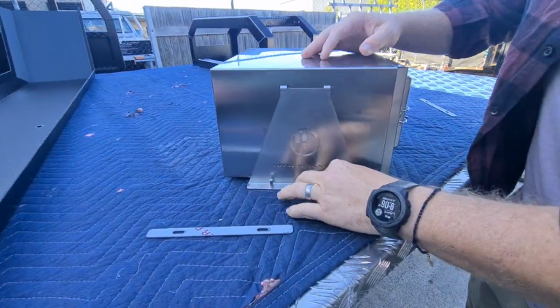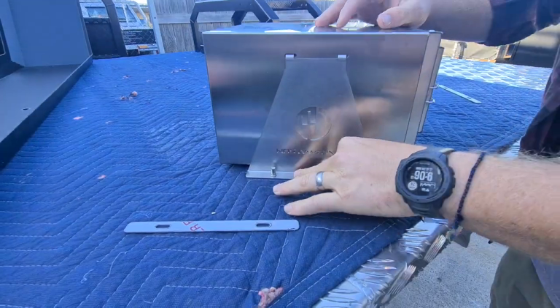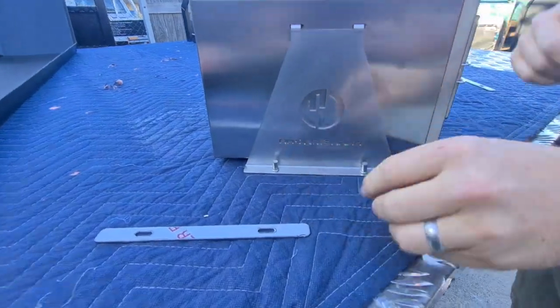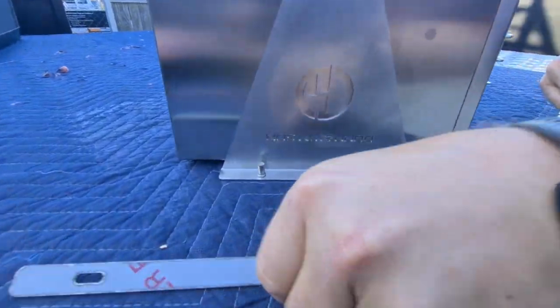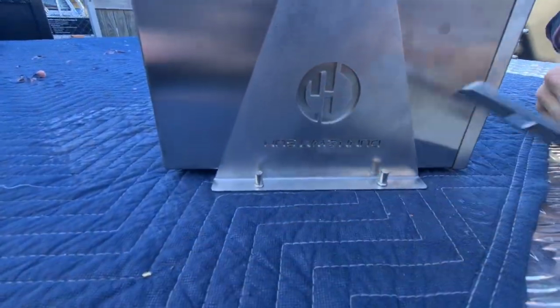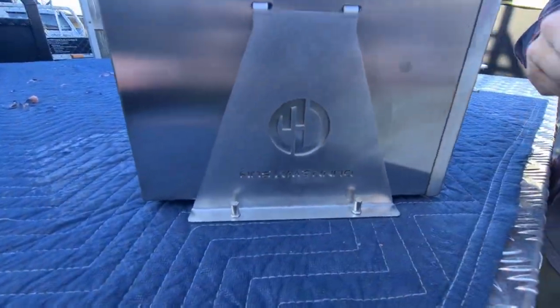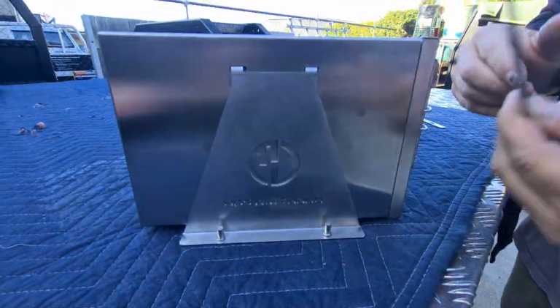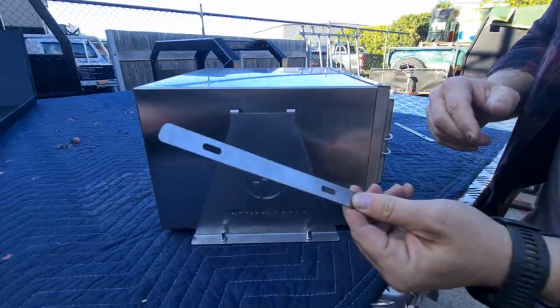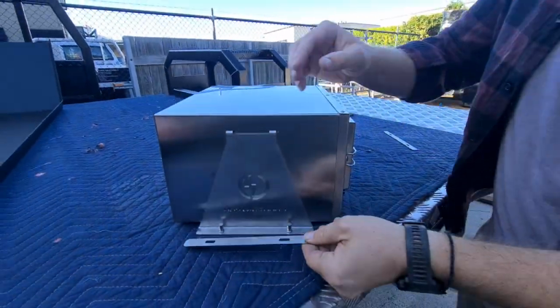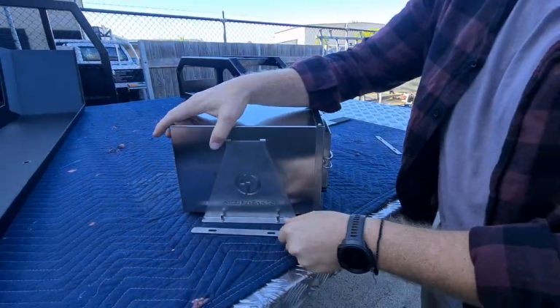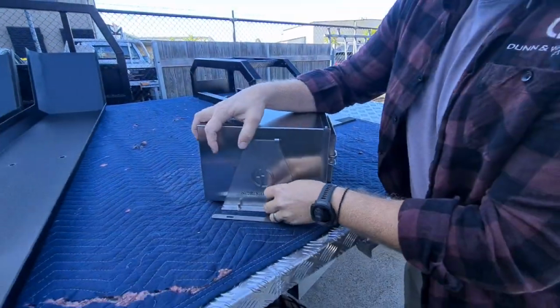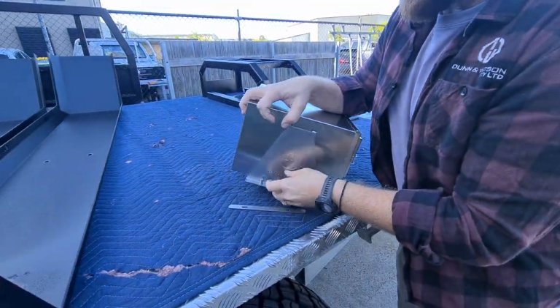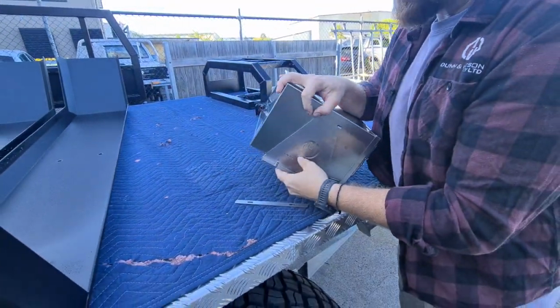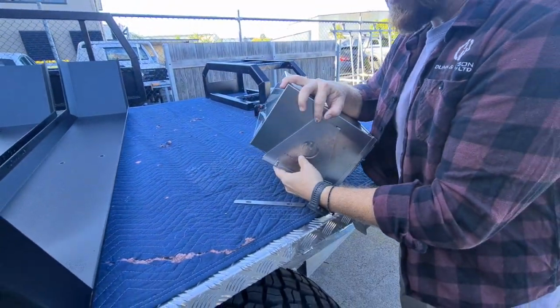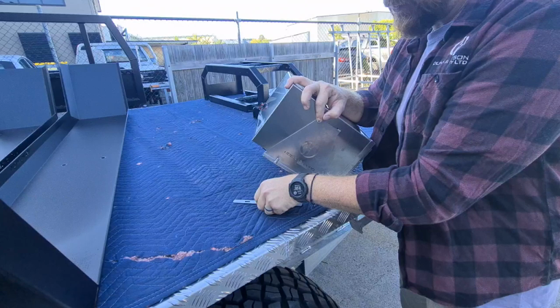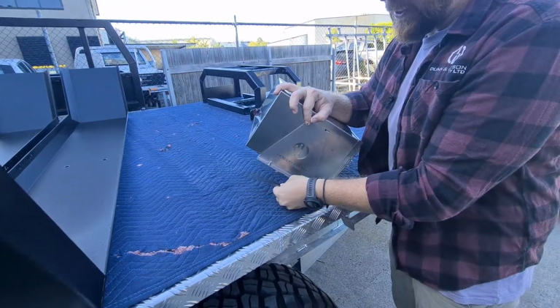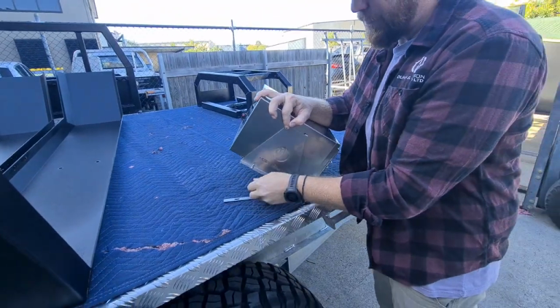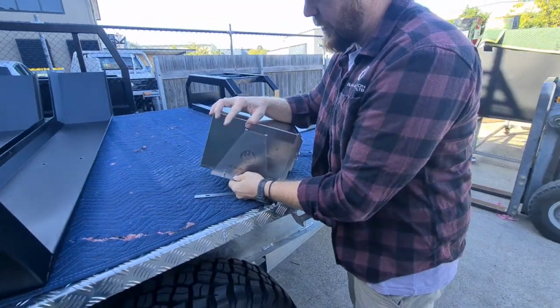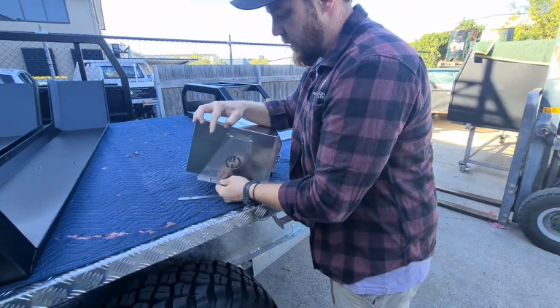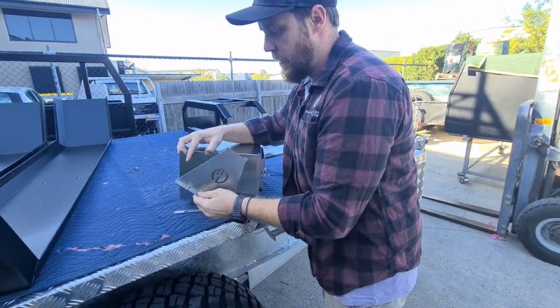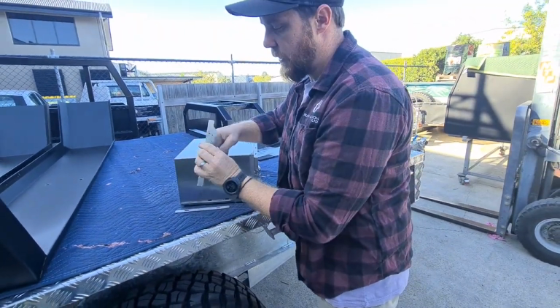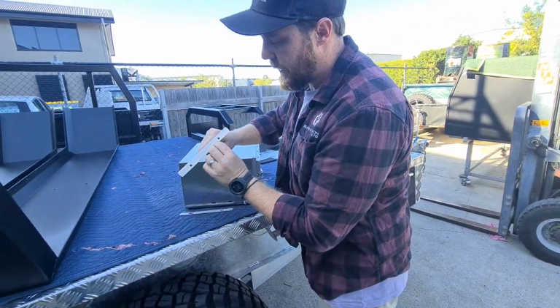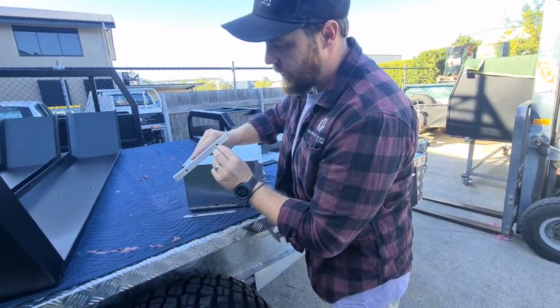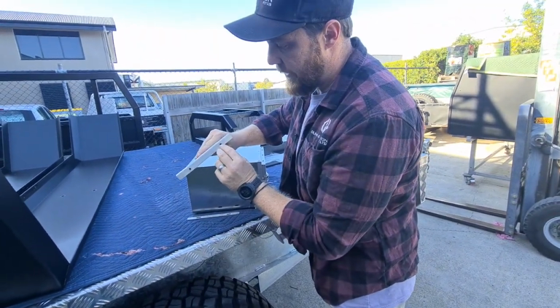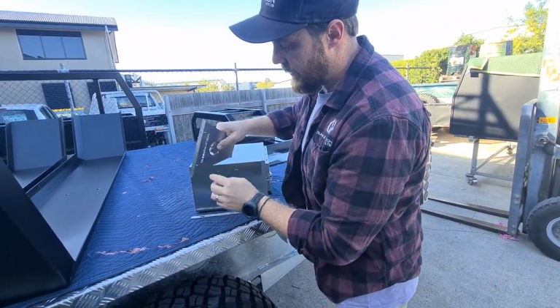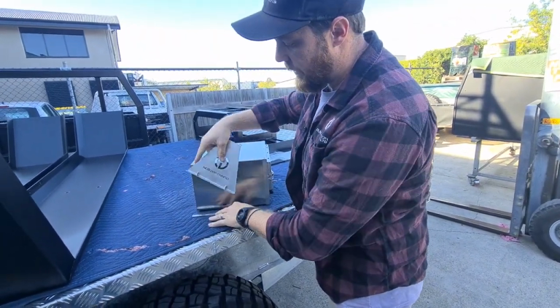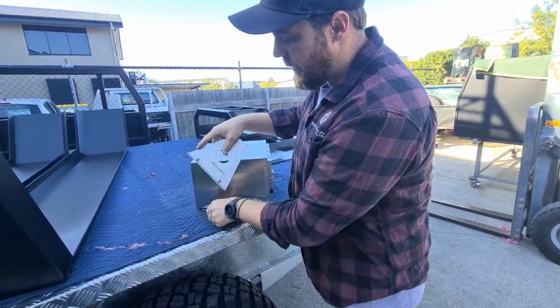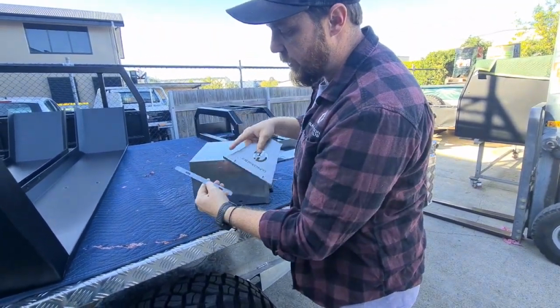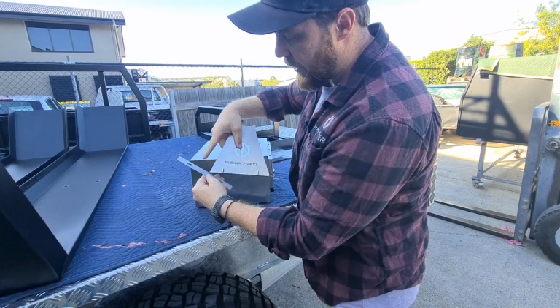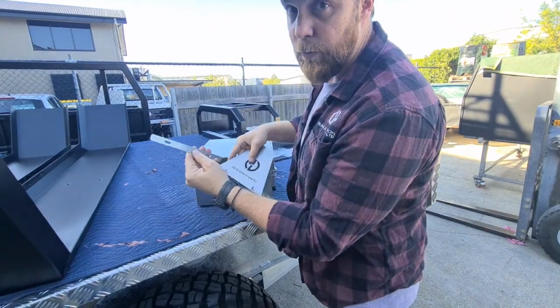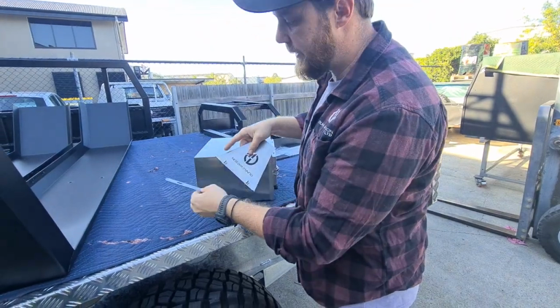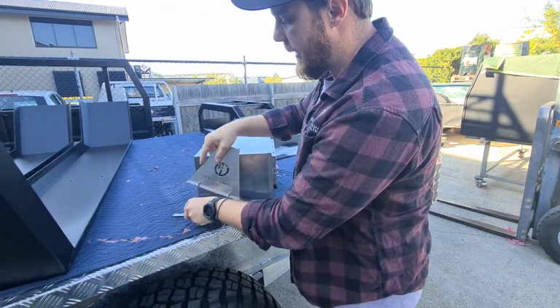Just bolt it down like so. This plate here would go on the underside of what you're fitting. Obviously just got nuts so it's like so. Slotted holes so it will be easy to line up.